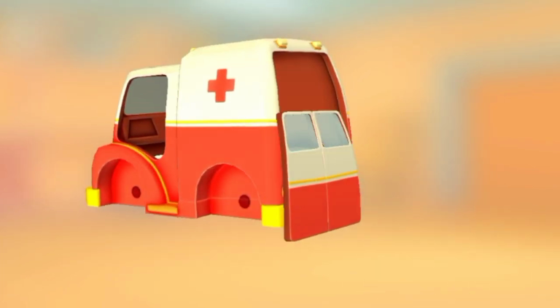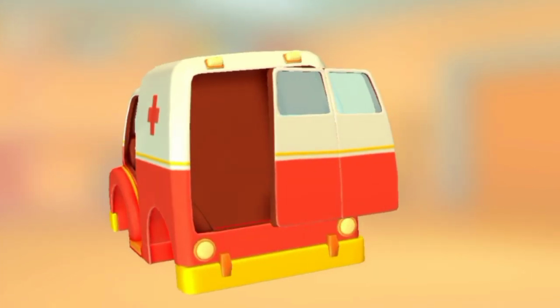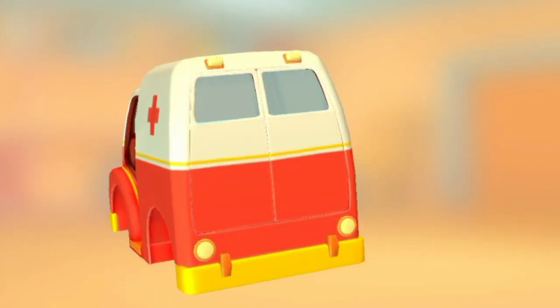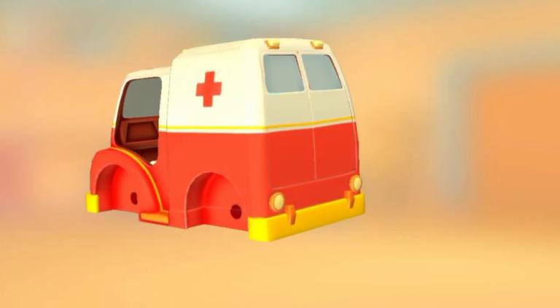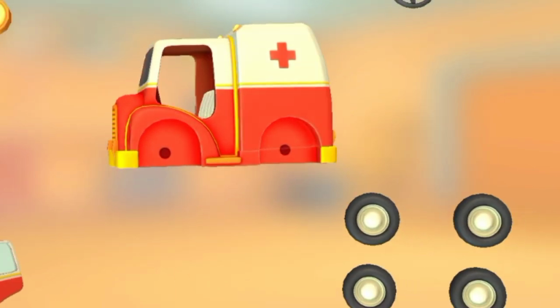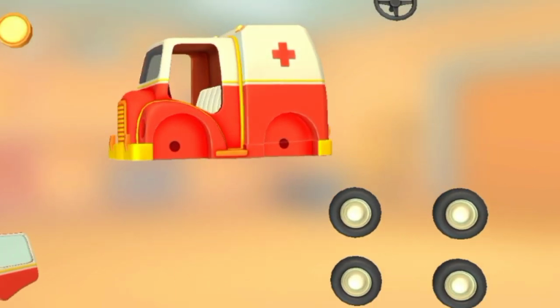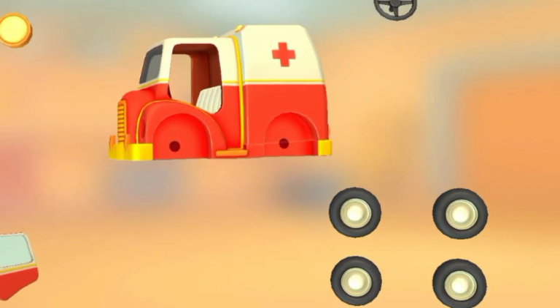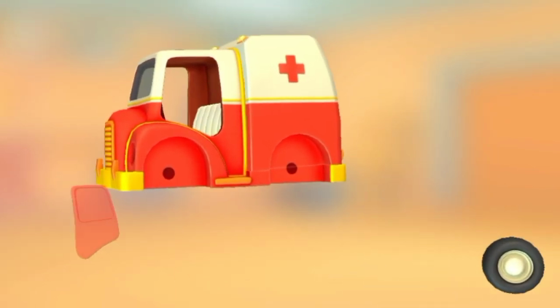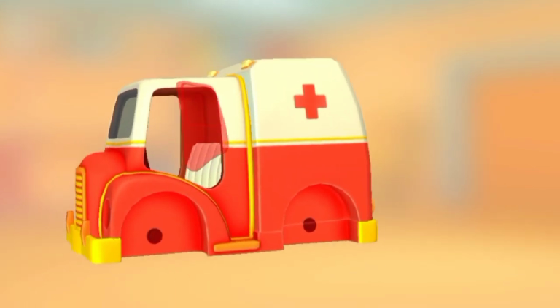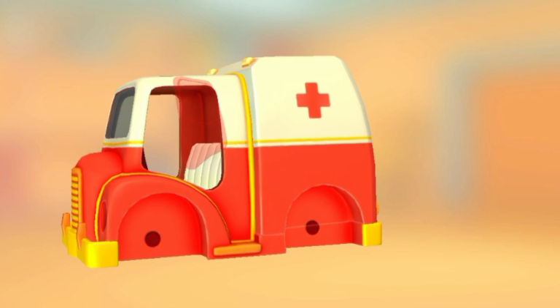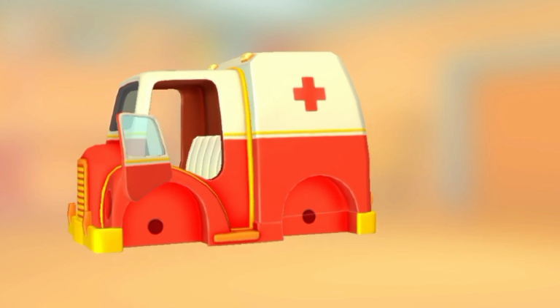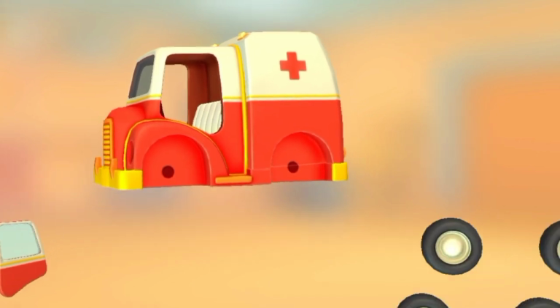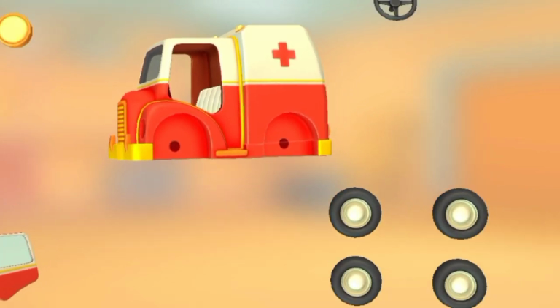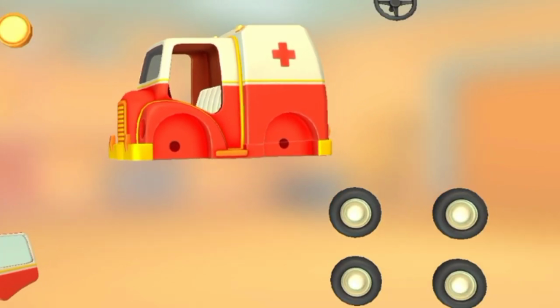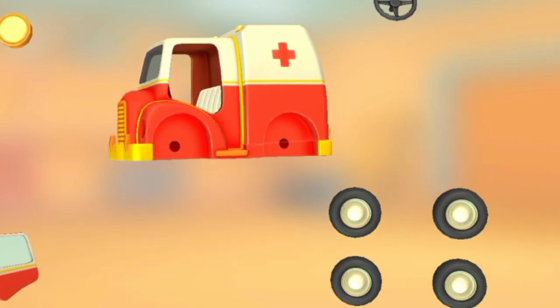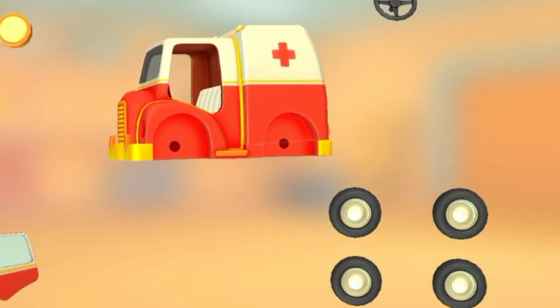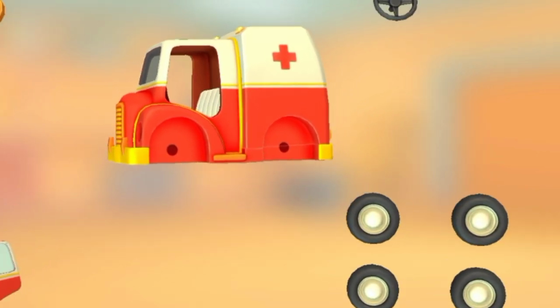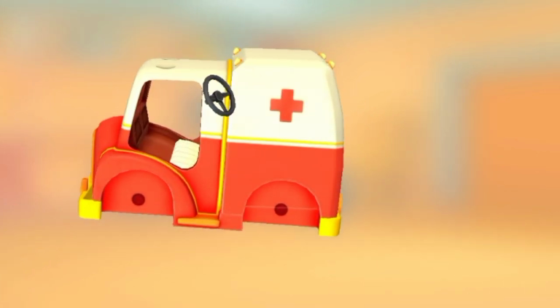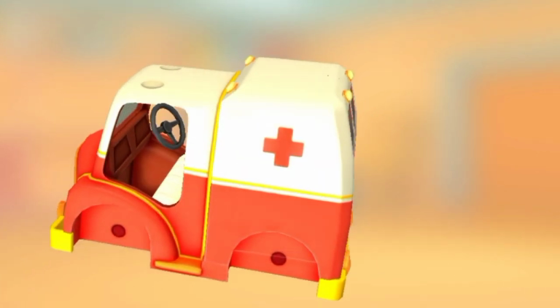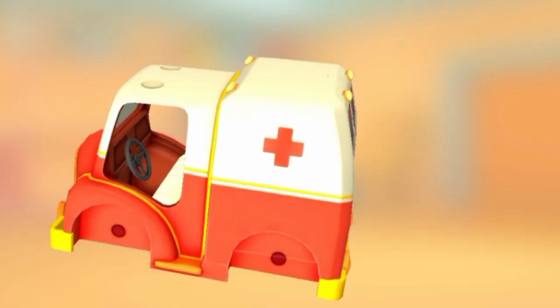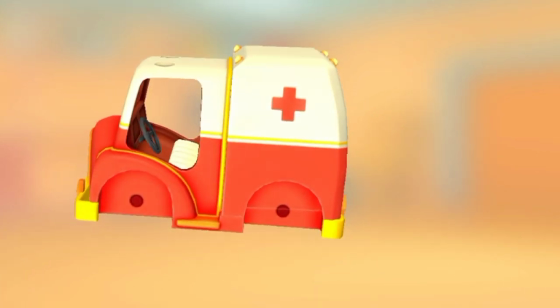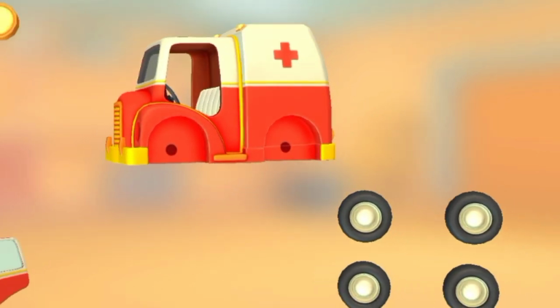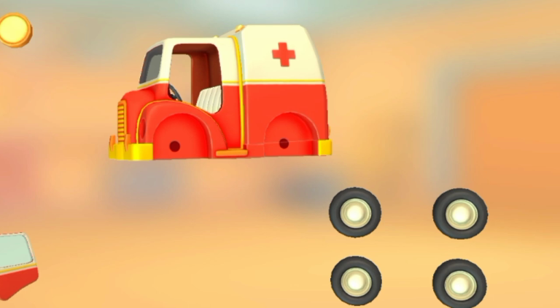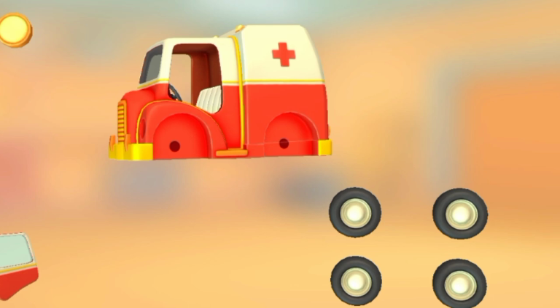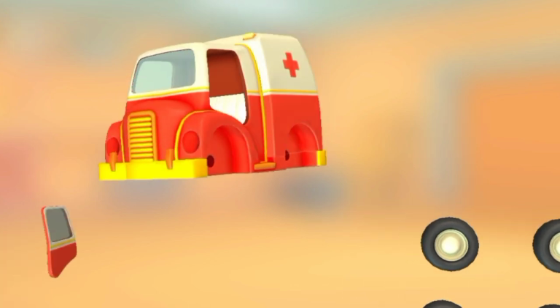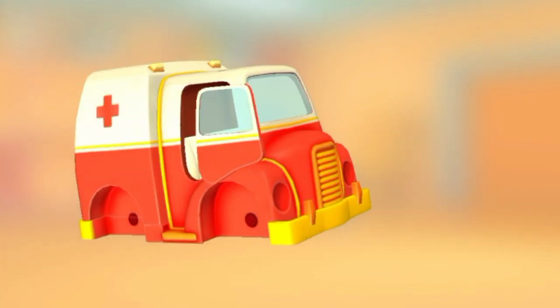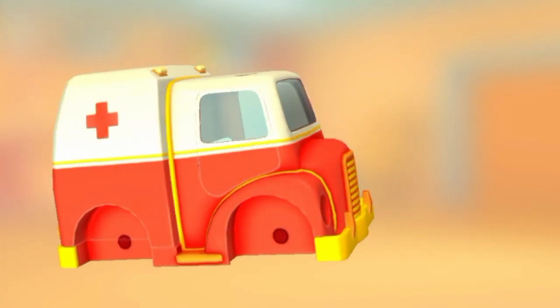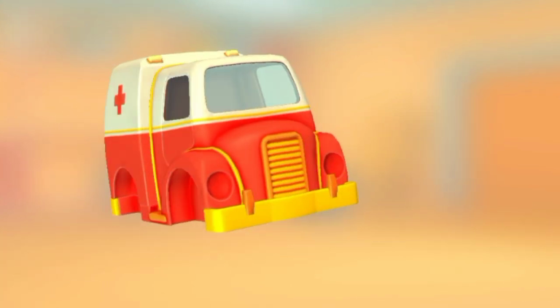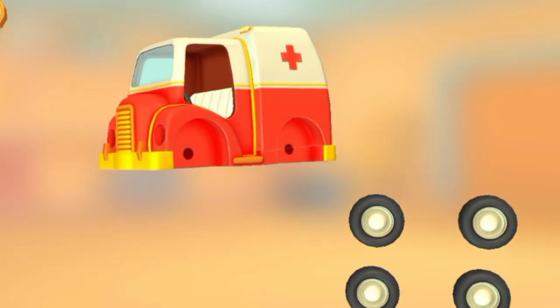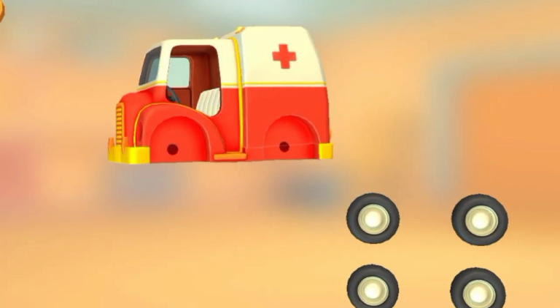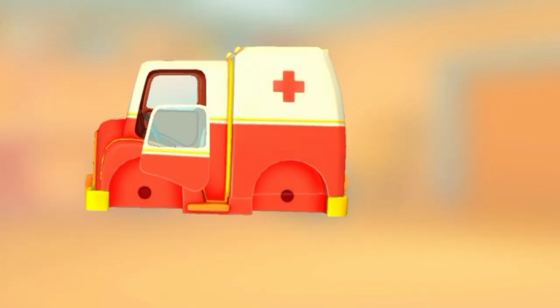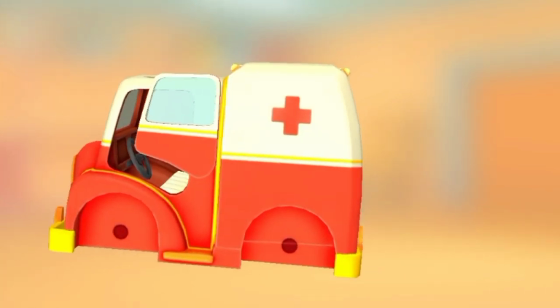Back doors. Door. Steering wheel. Door. Door!